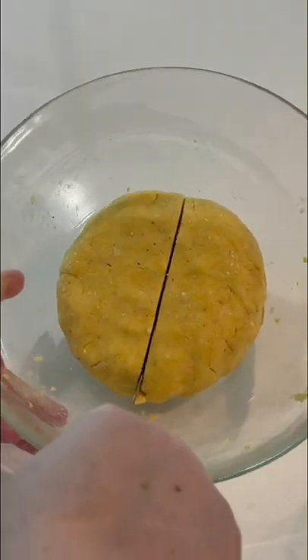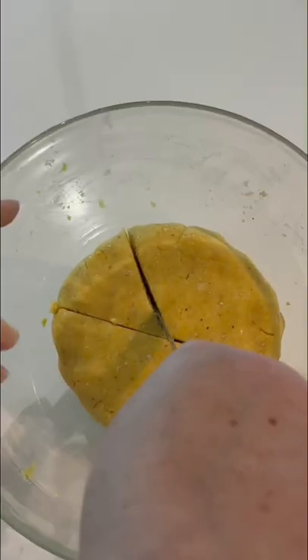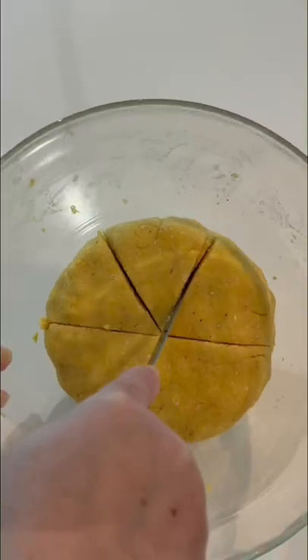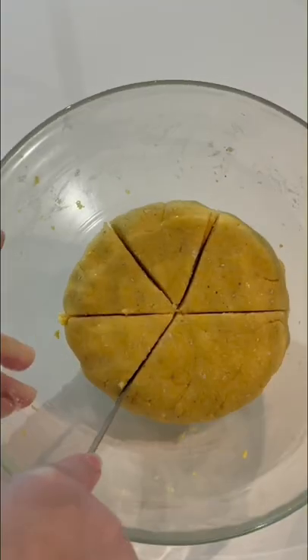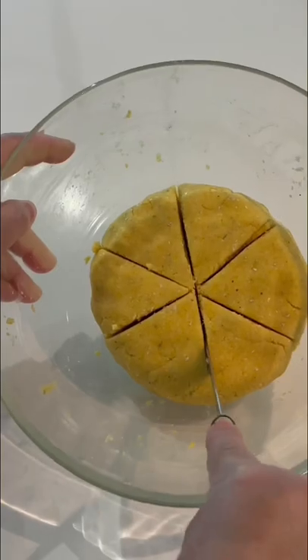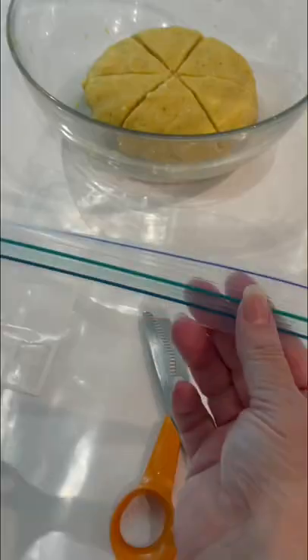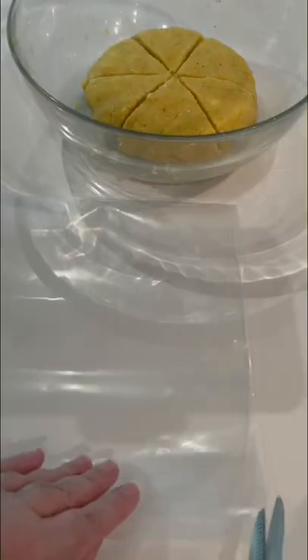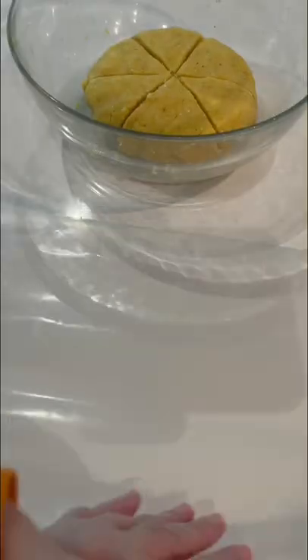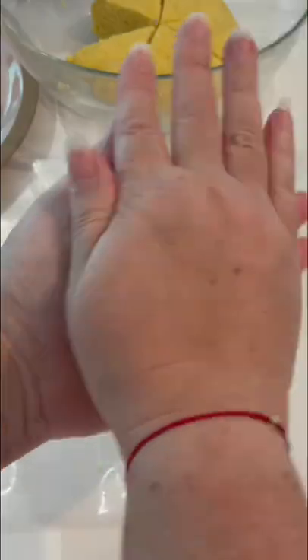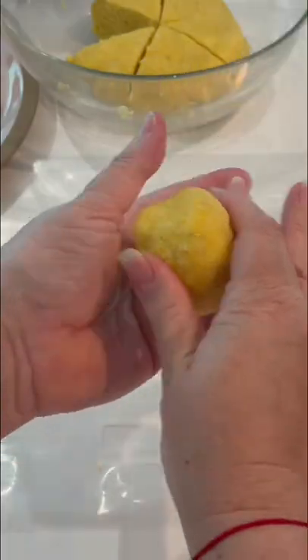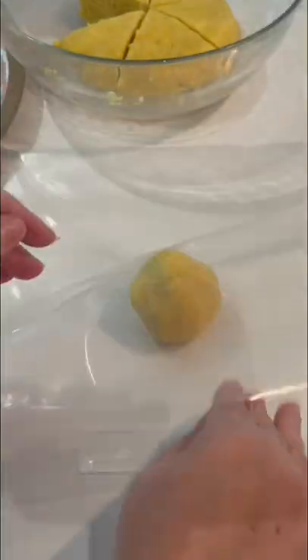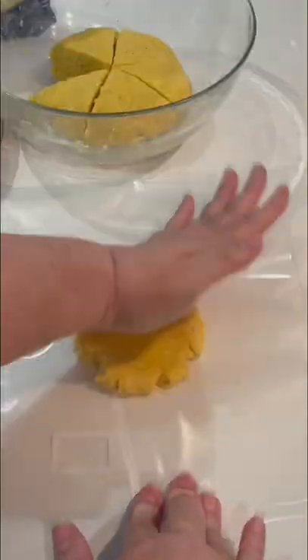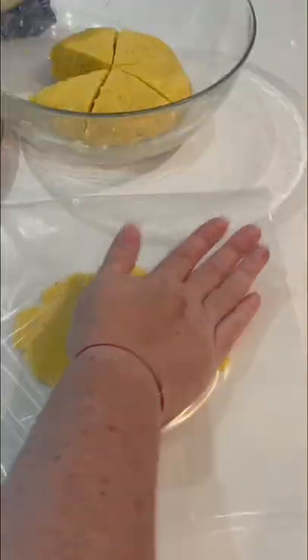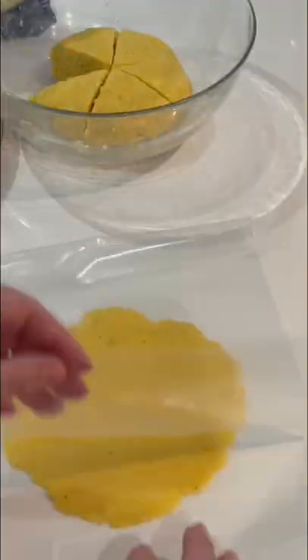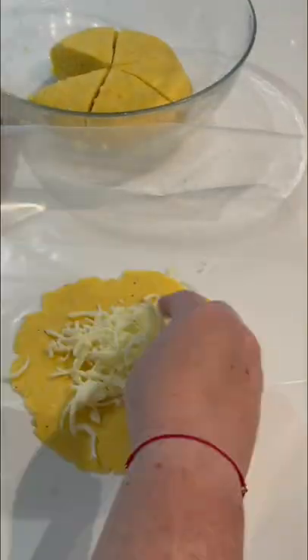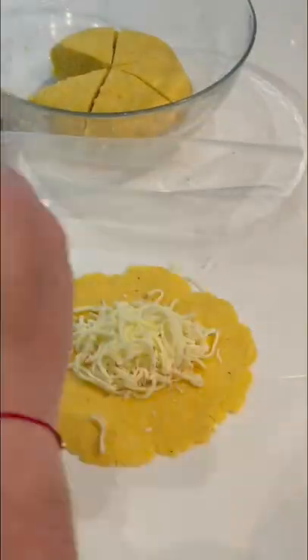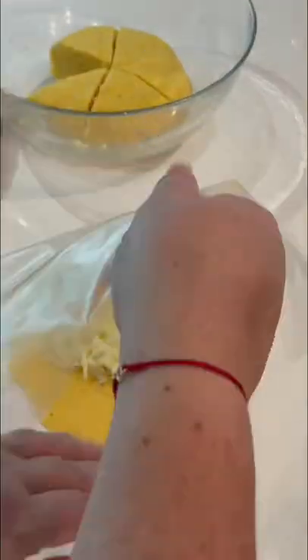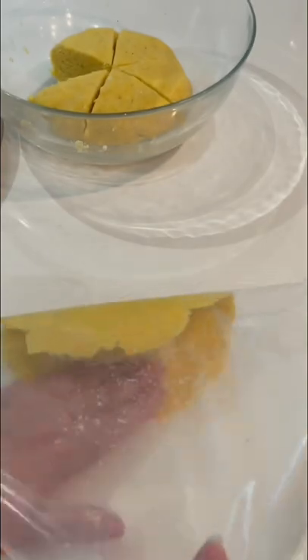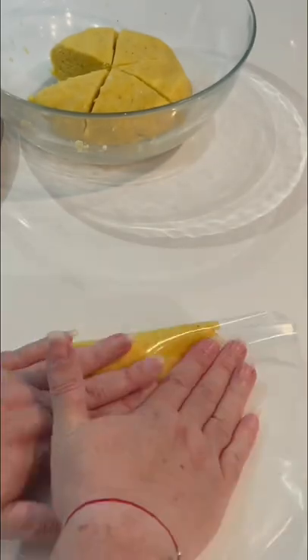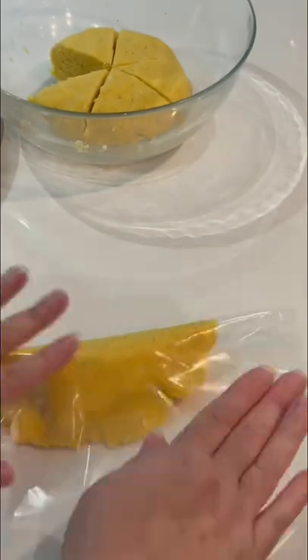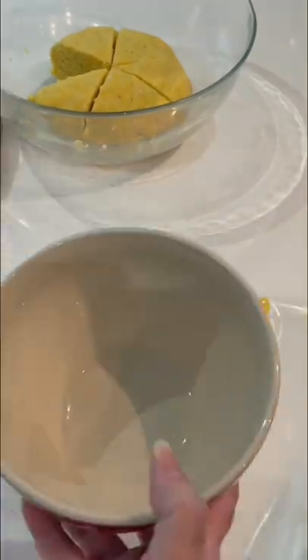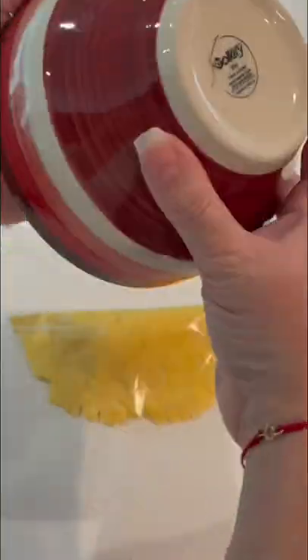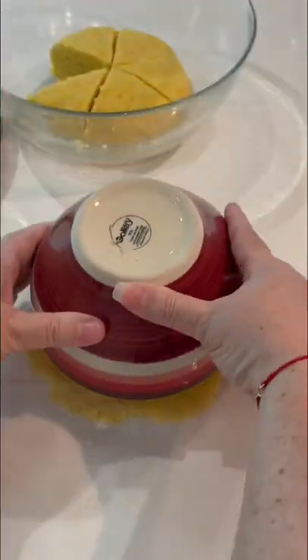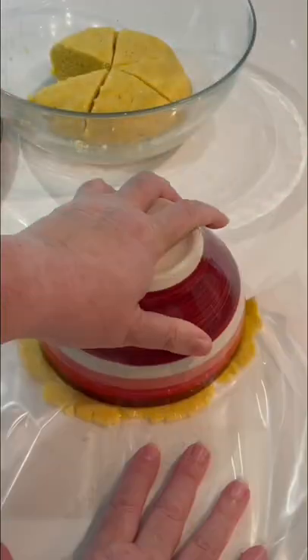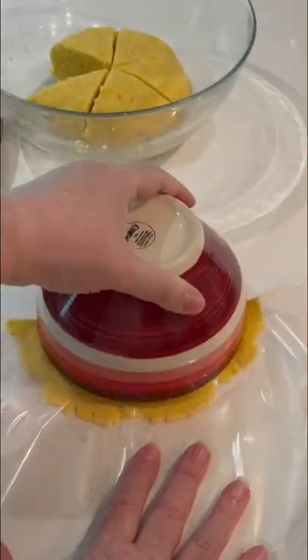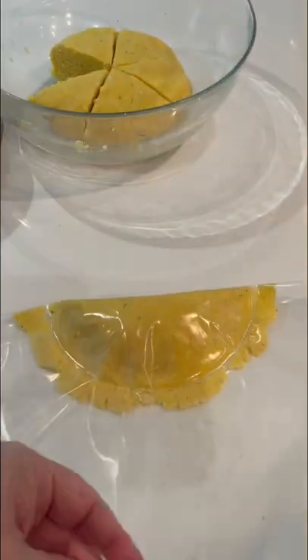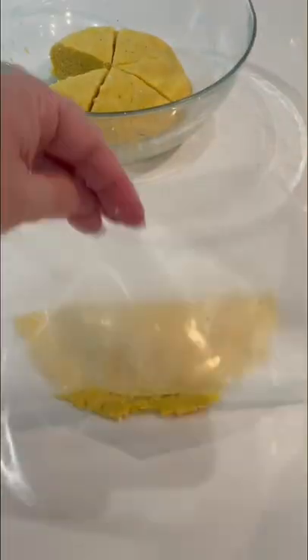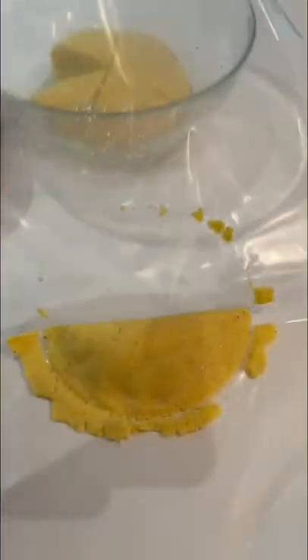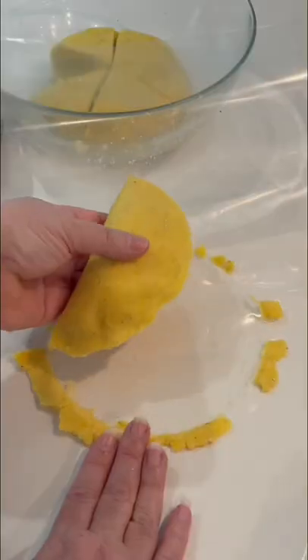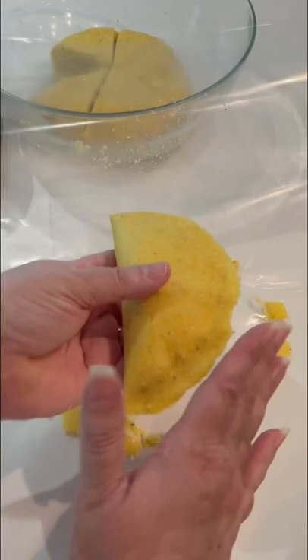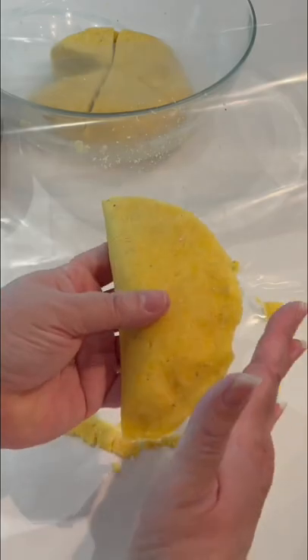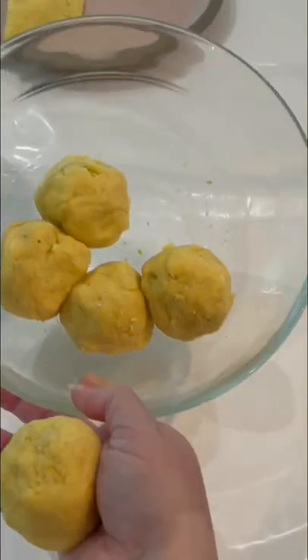Mix it all together, then cut it into six portions. Cut off the sides and top of a gallon-sized zipper freezer bag, and use that bag to help you flatten and shape your empanadas.